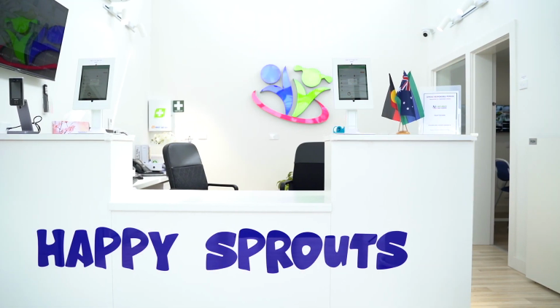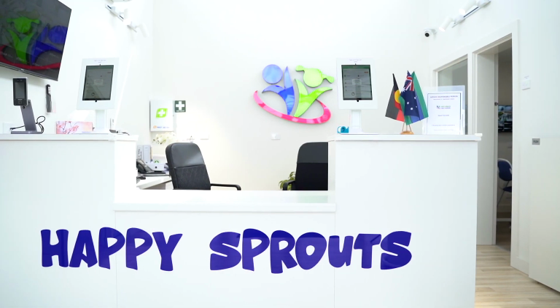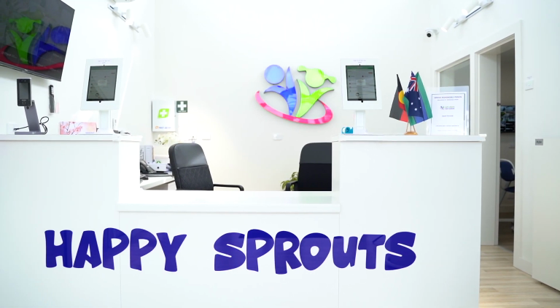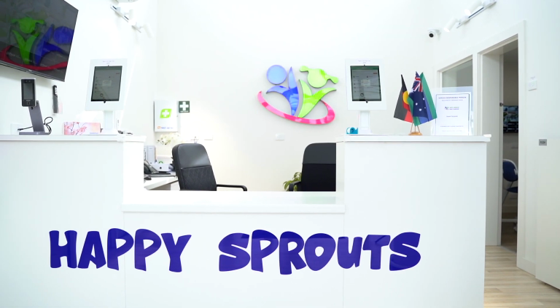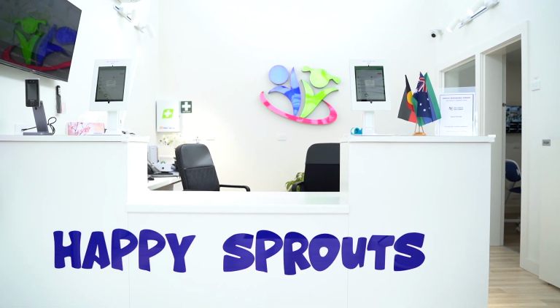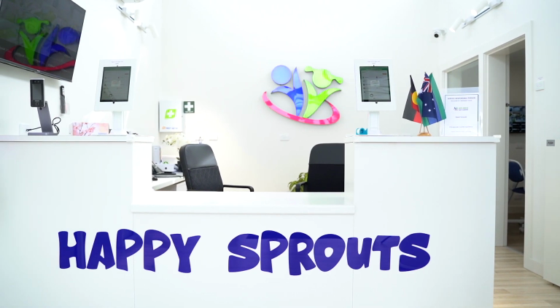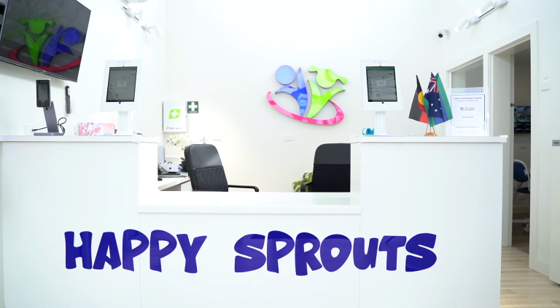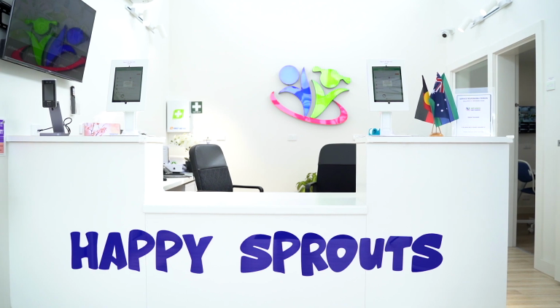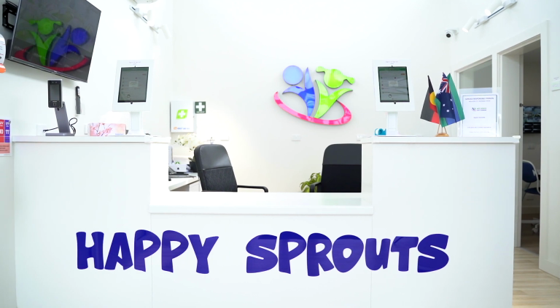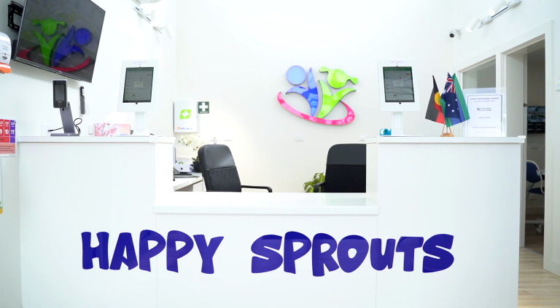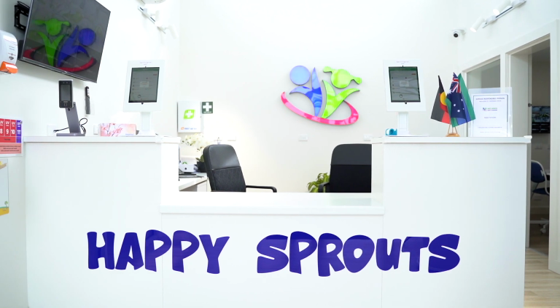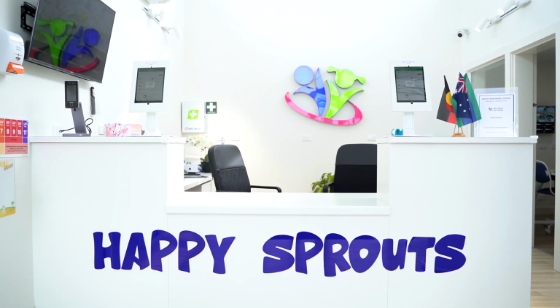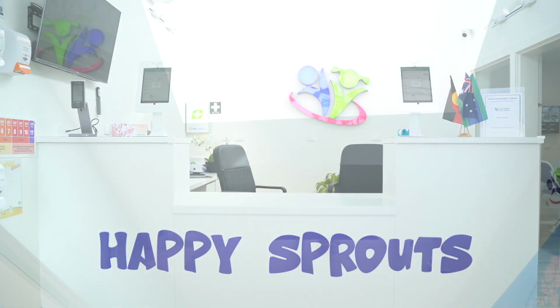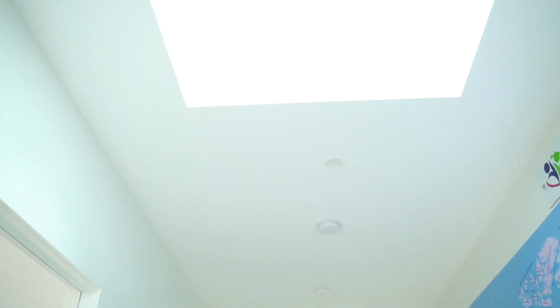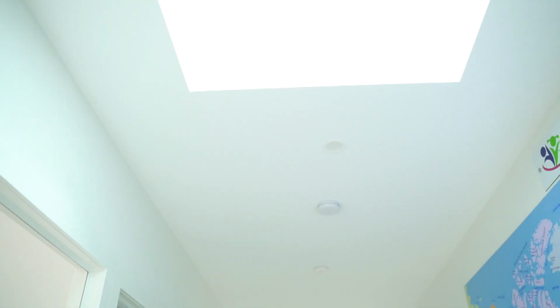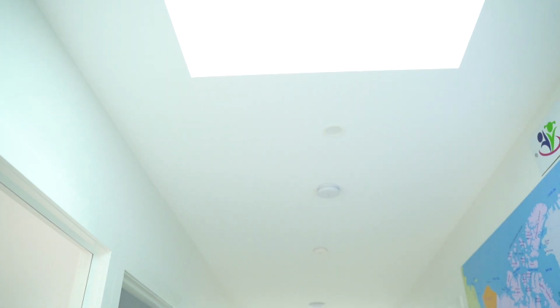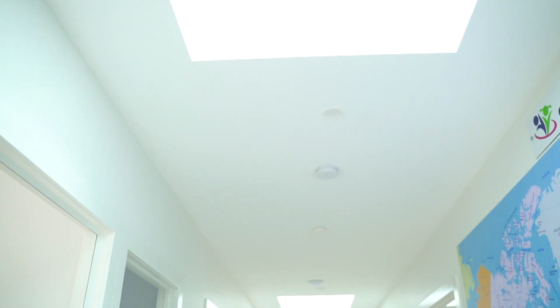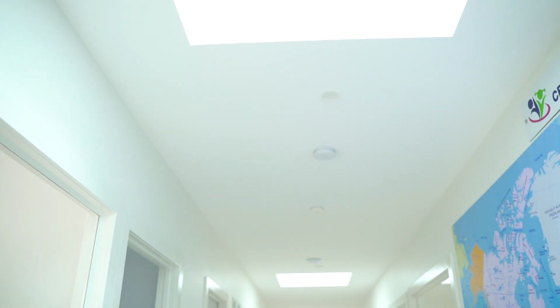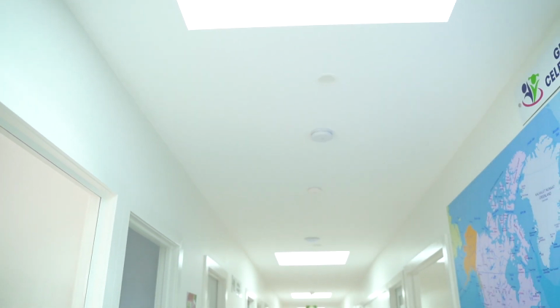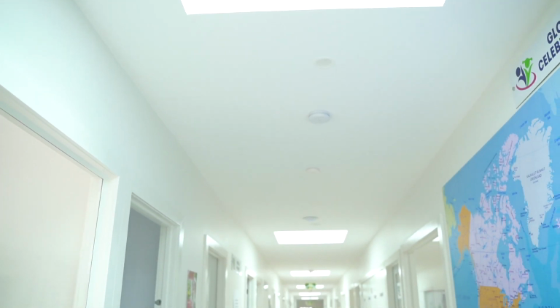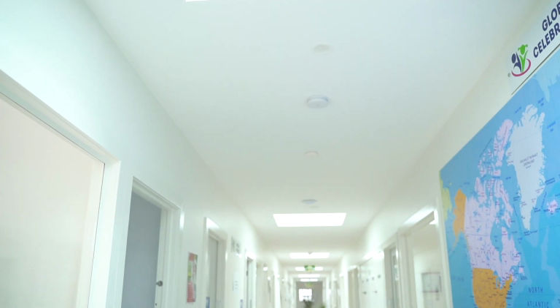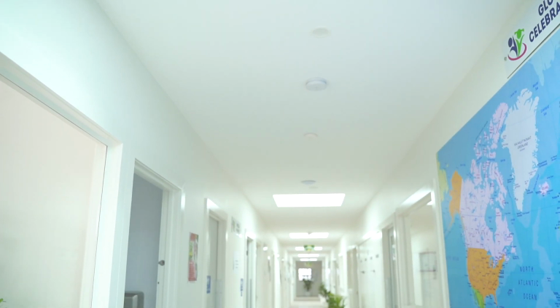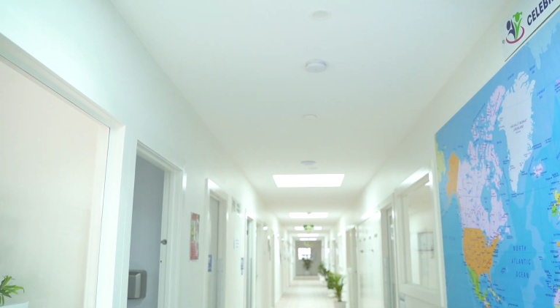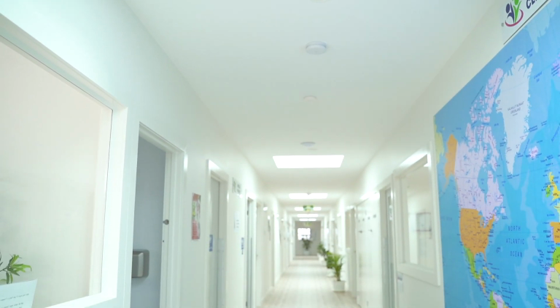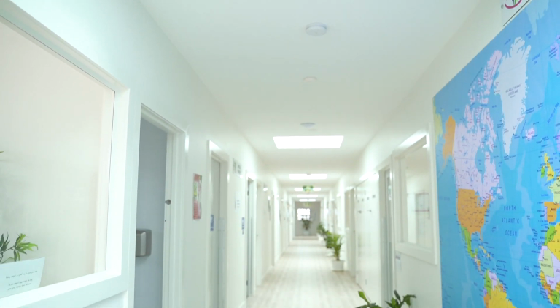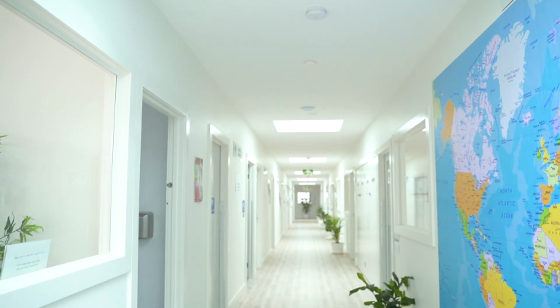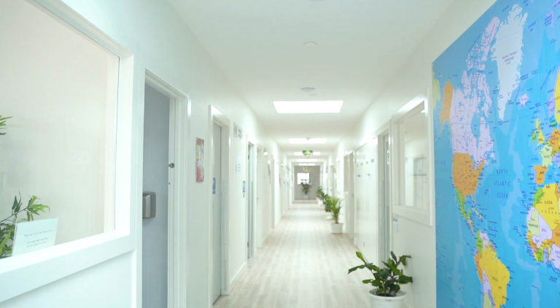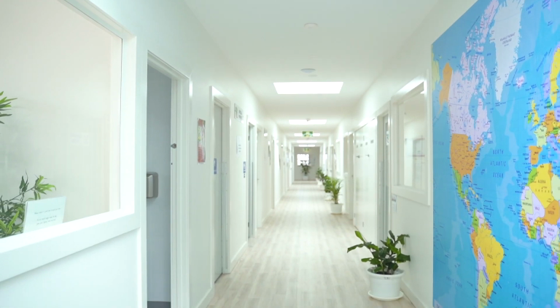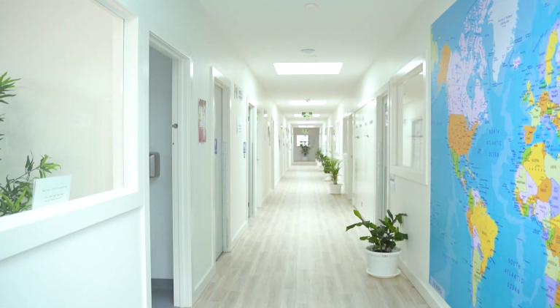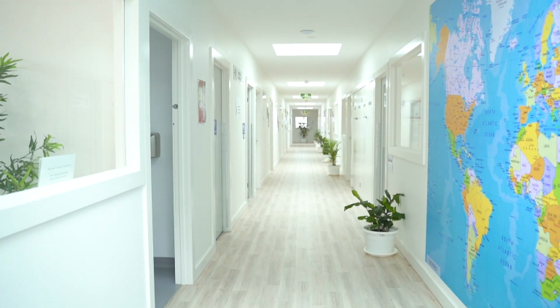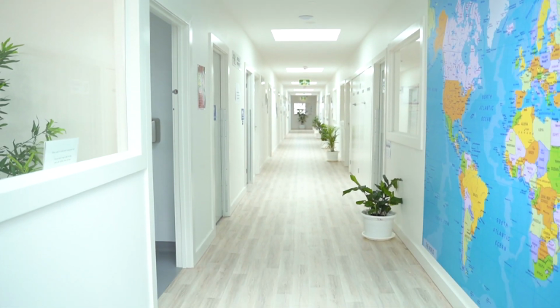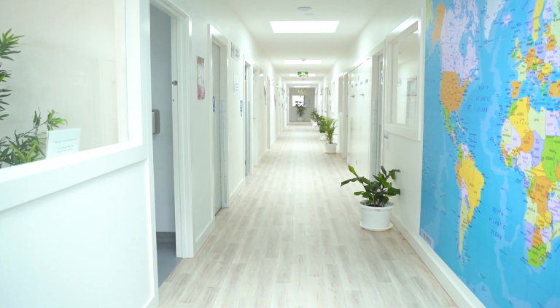At Happy Sprouts, we know you want the best for your child. Over the next couple of minutes, we'll show you what best looks like in Australia.